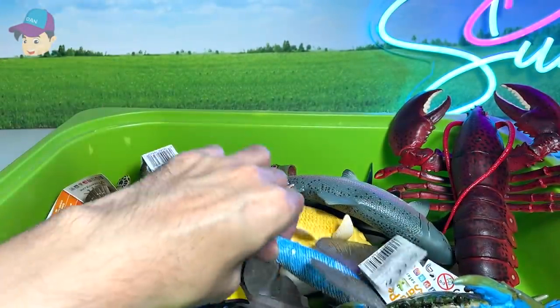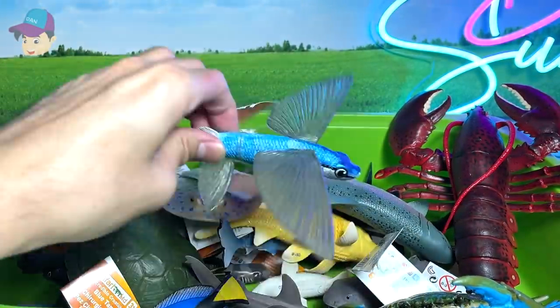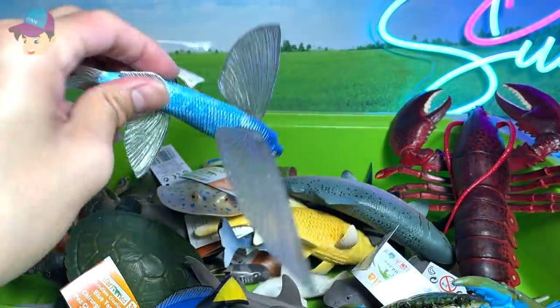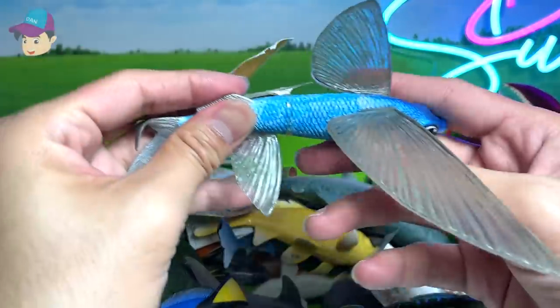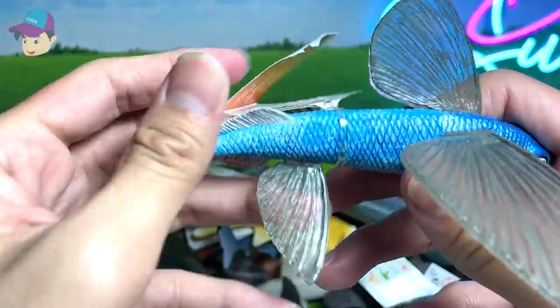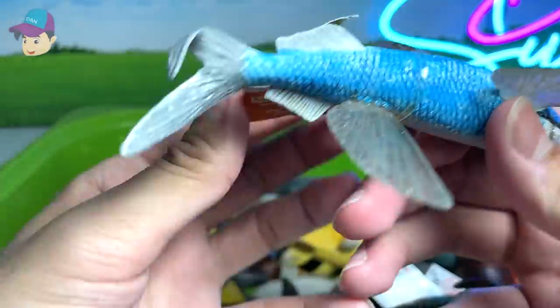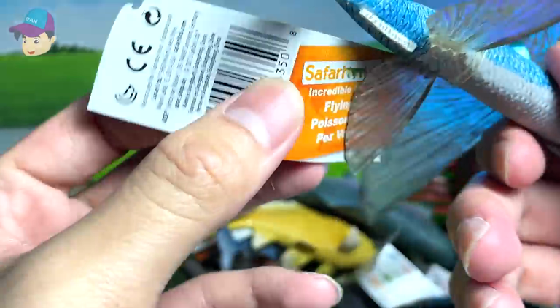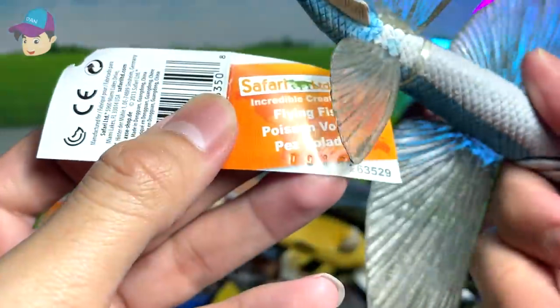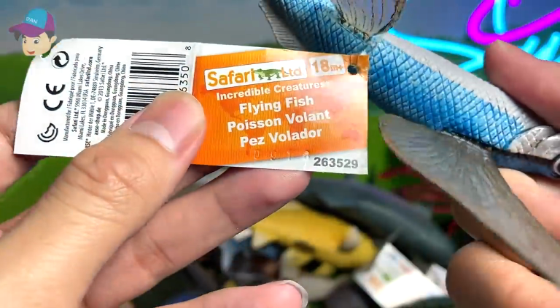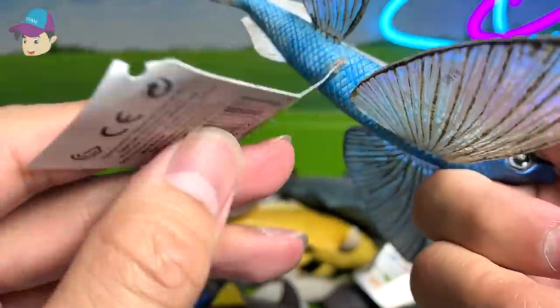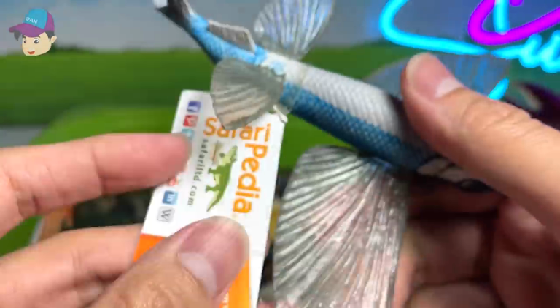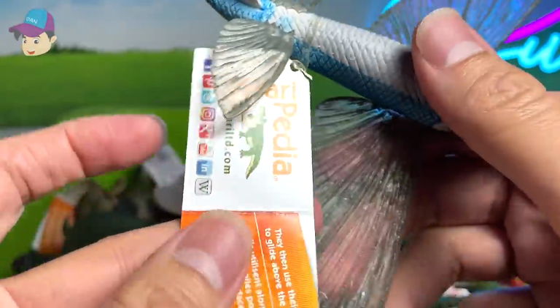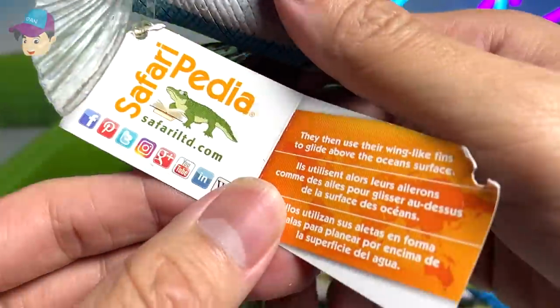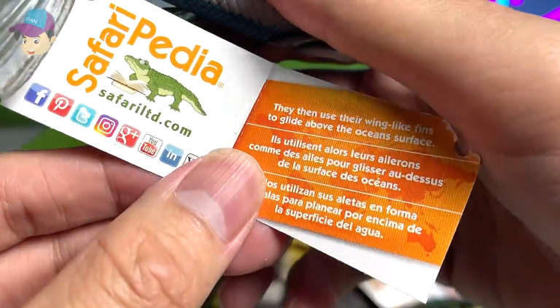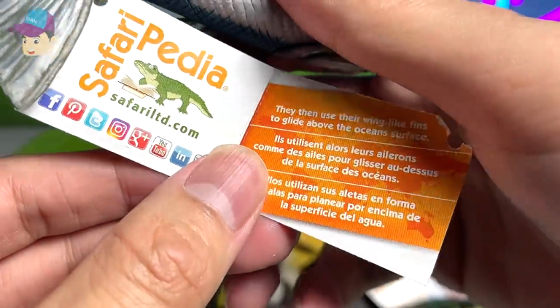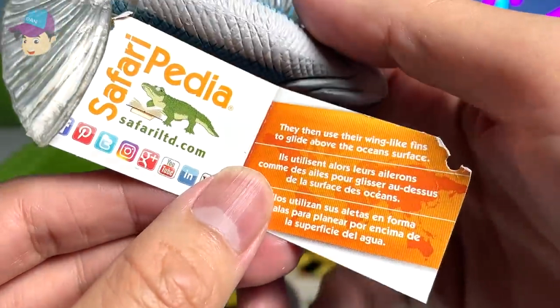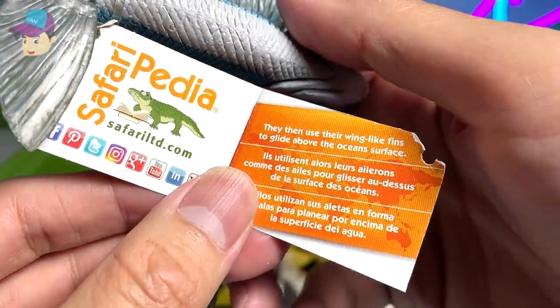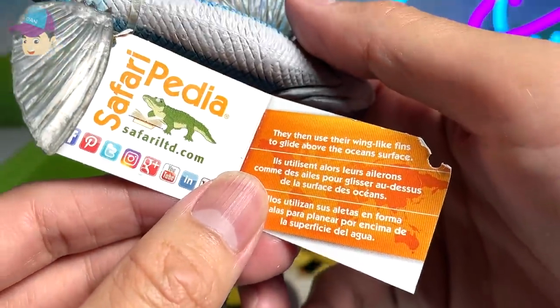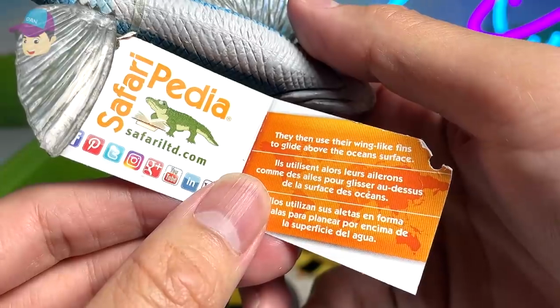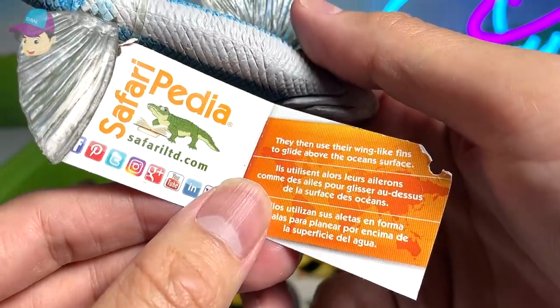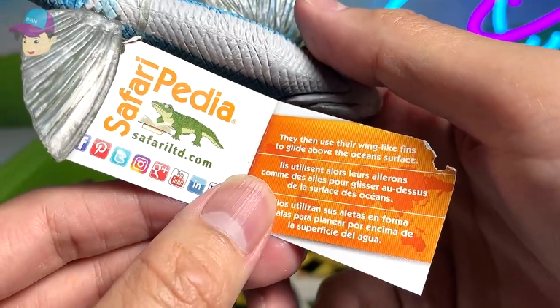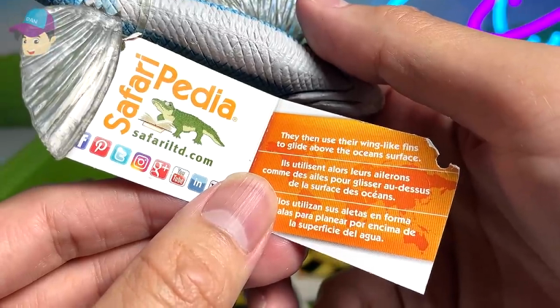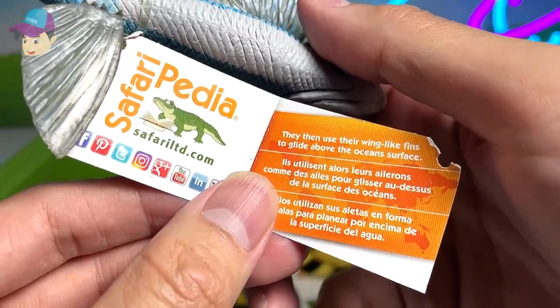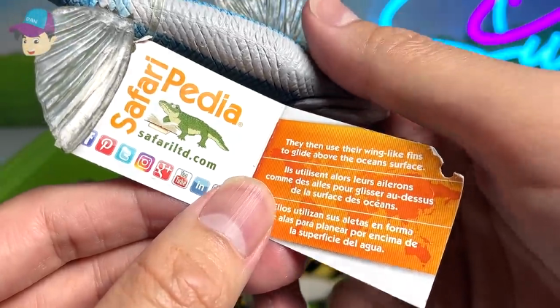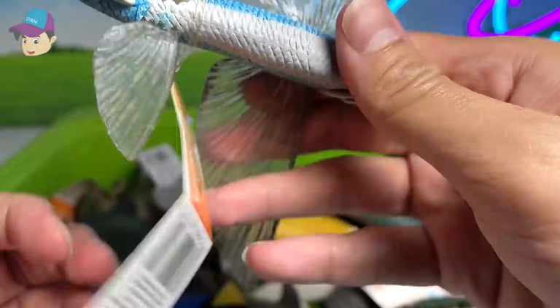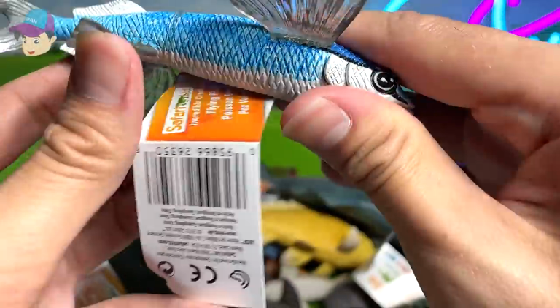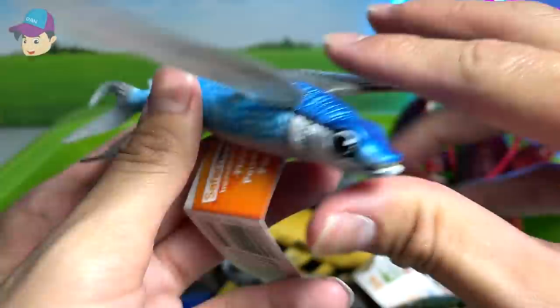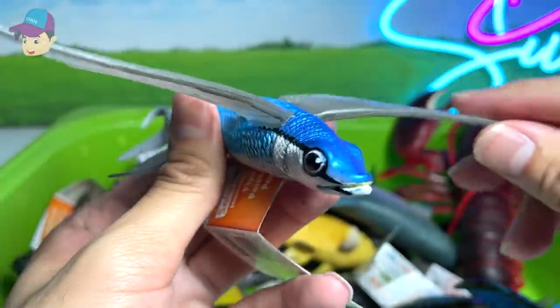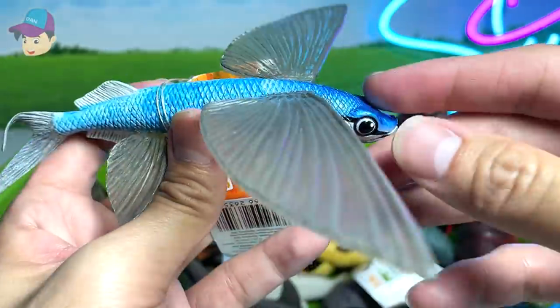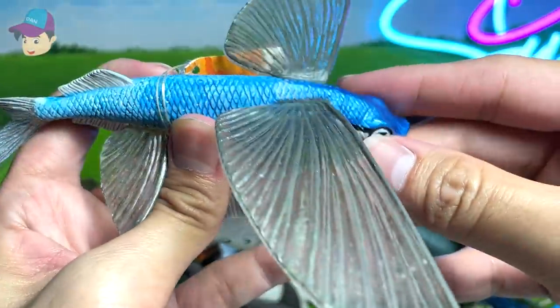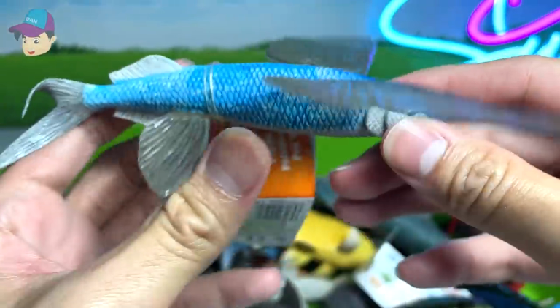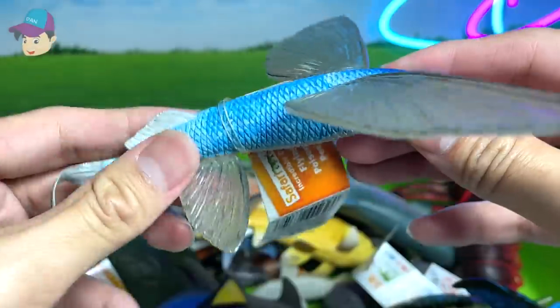Next up, let's take a look at this flying fish right here. You can see this is a flying fish — they use their wing-like fins to glide above the ocean's surface. So this is the flying fish.